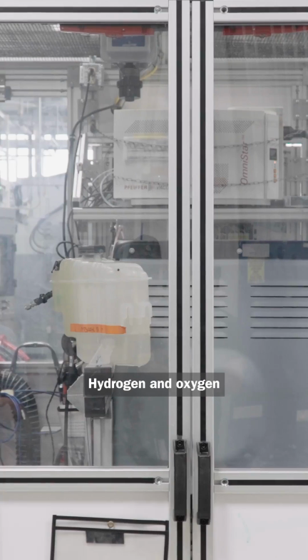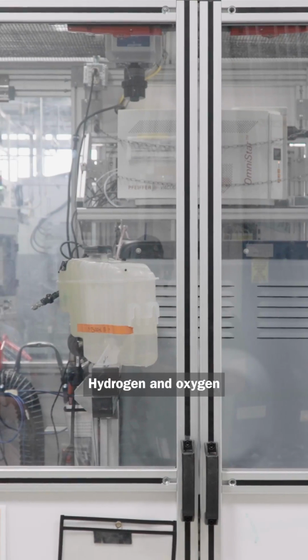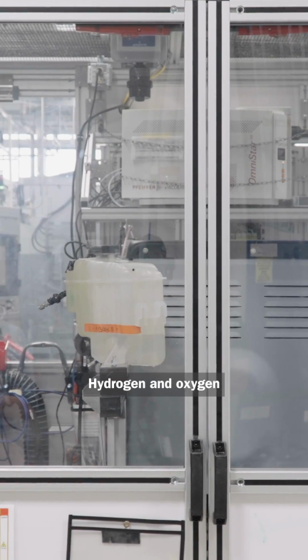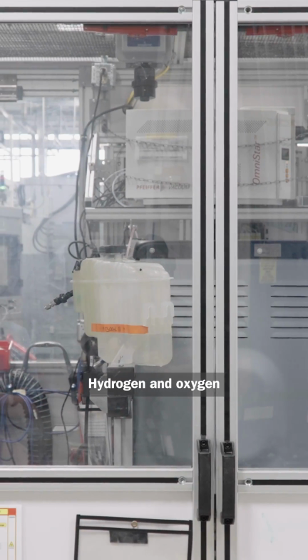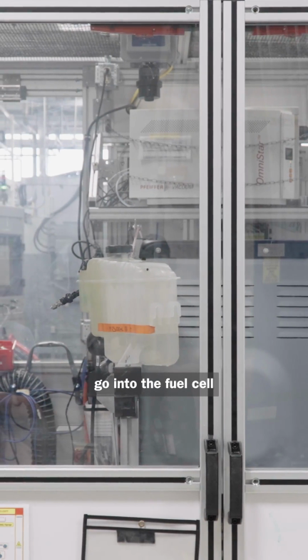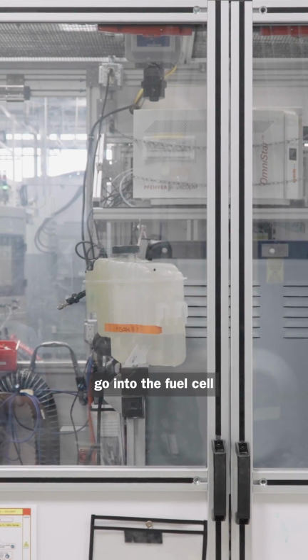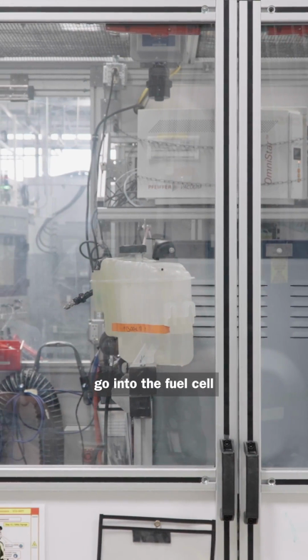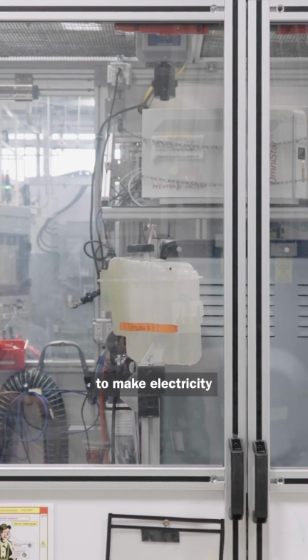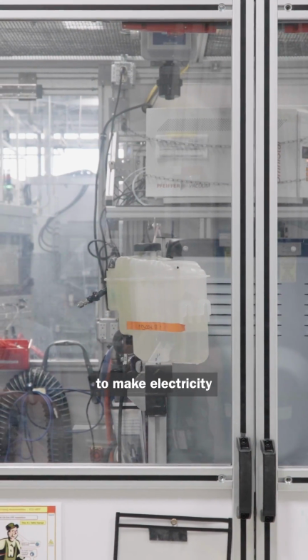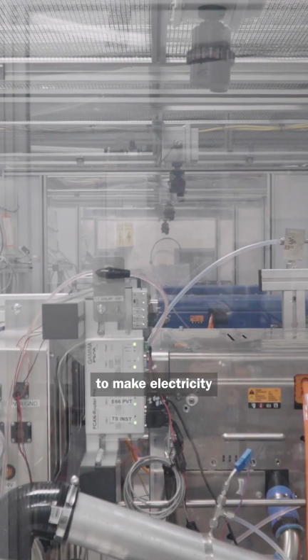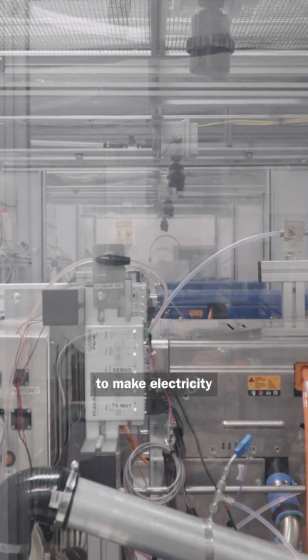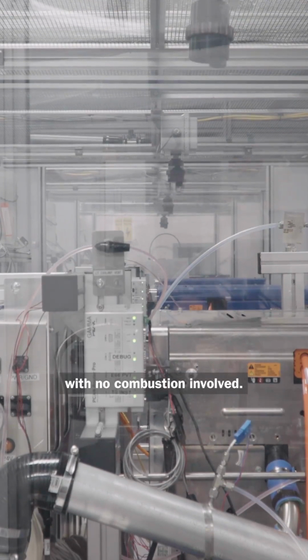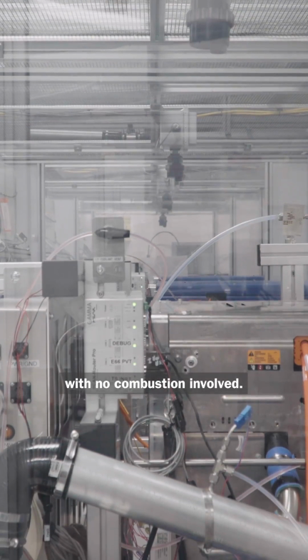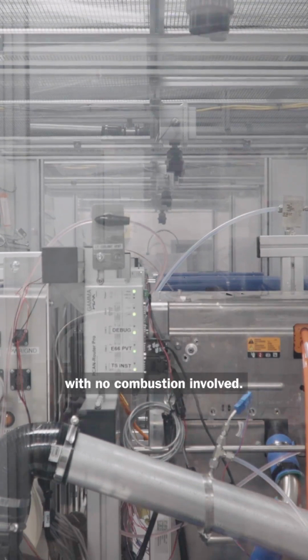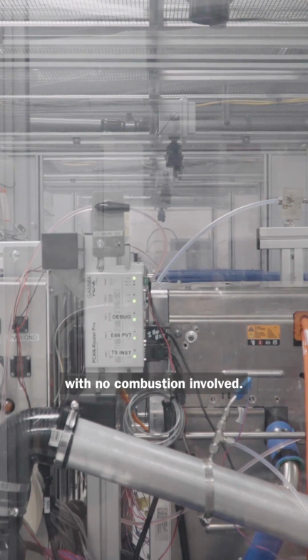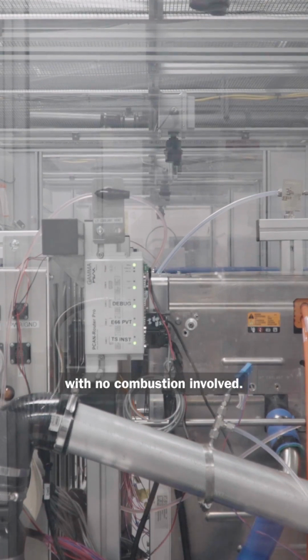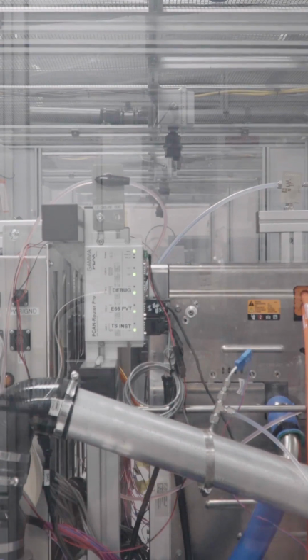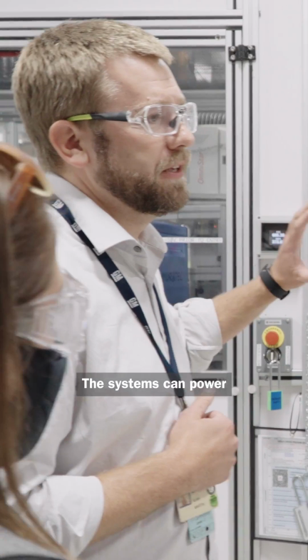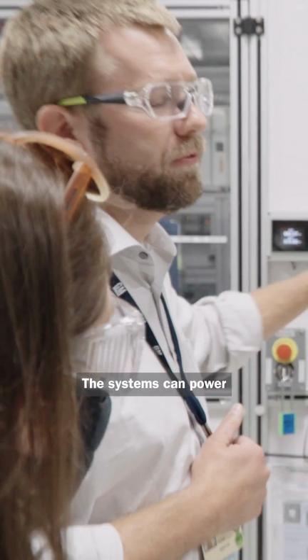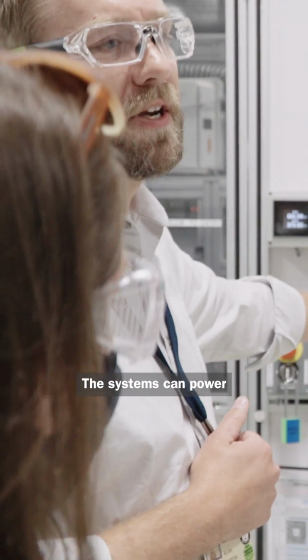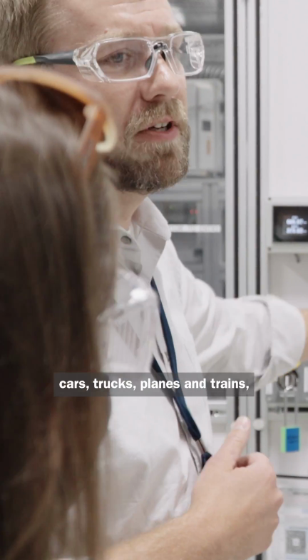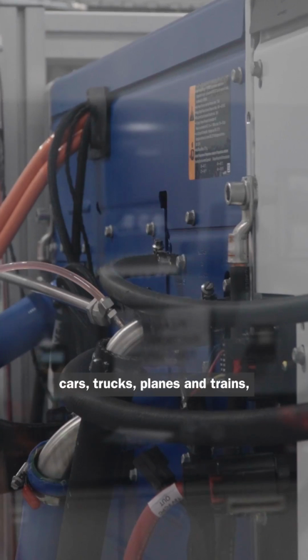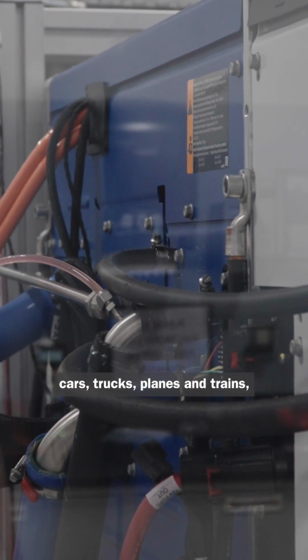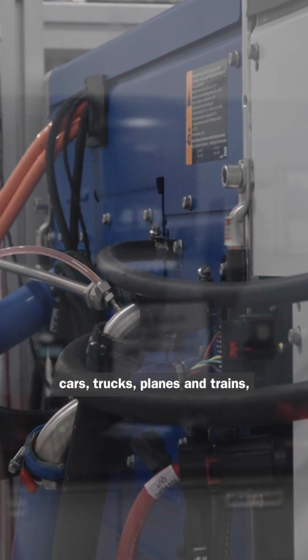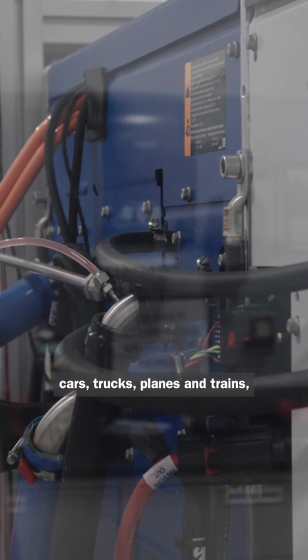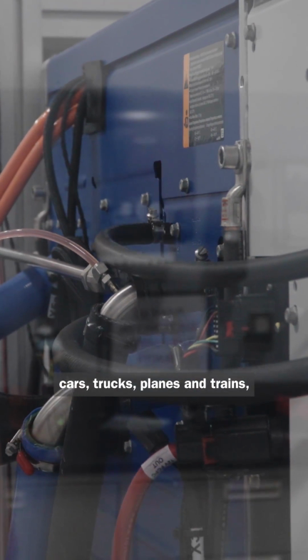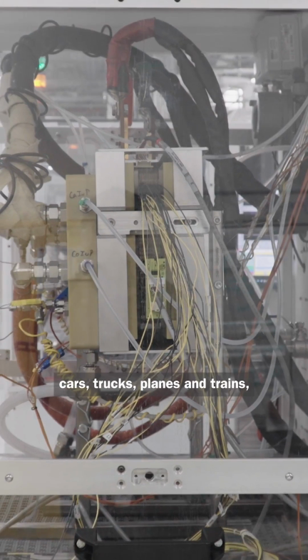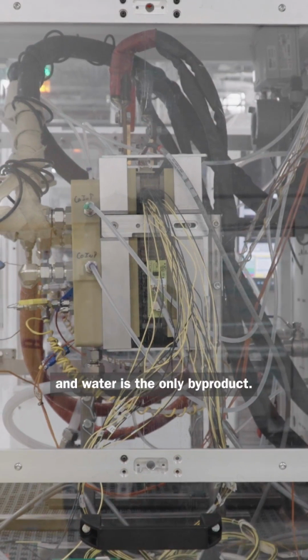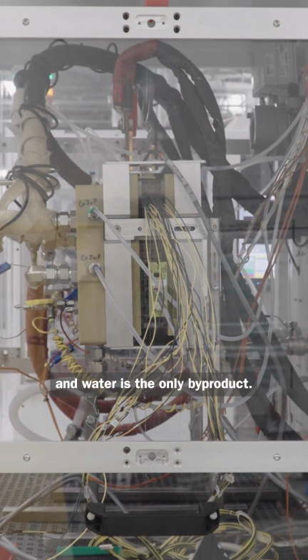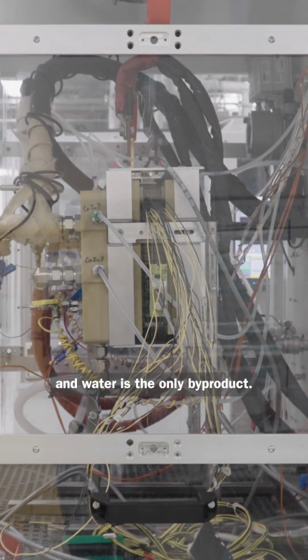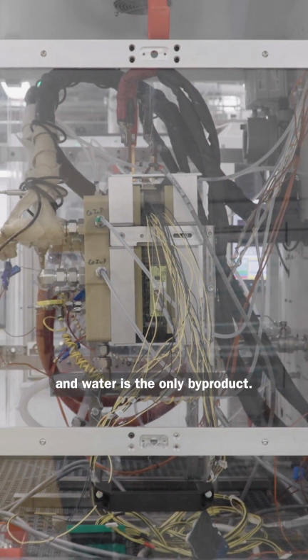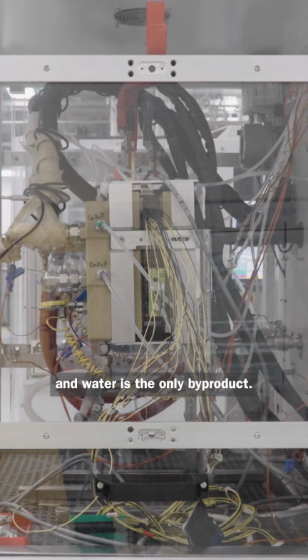Hydrogen and oxygen go into the fuel cell to make electricity with no combustion involved. The systems can power cars, trucks, planes and trains, and water is the only byproduct.